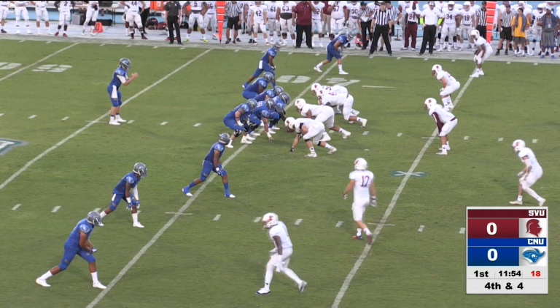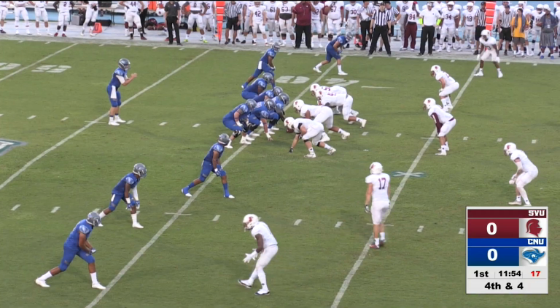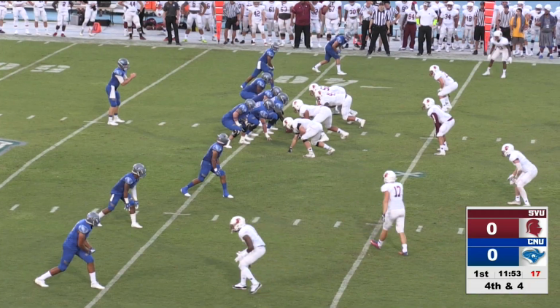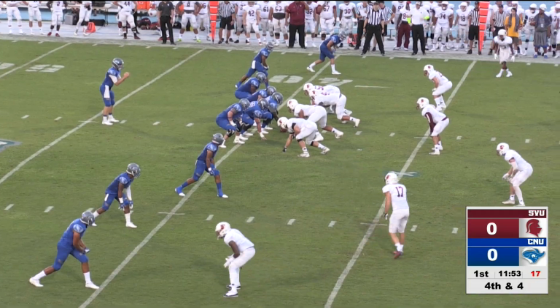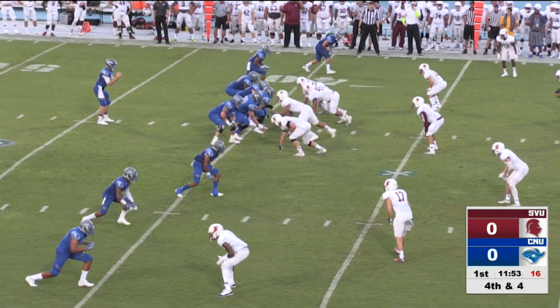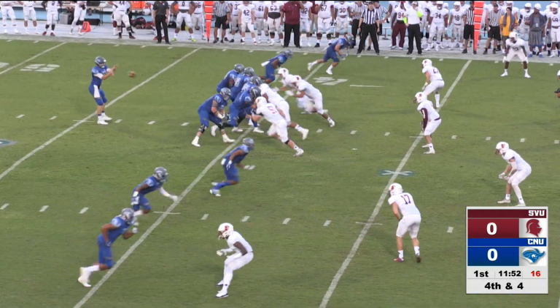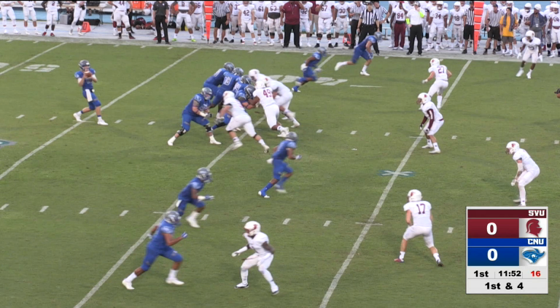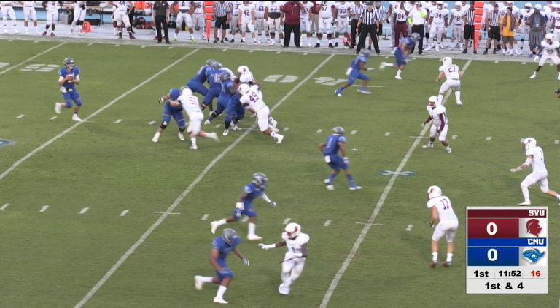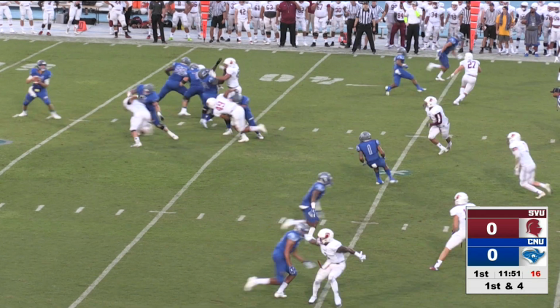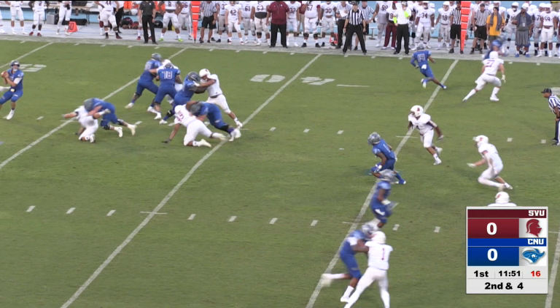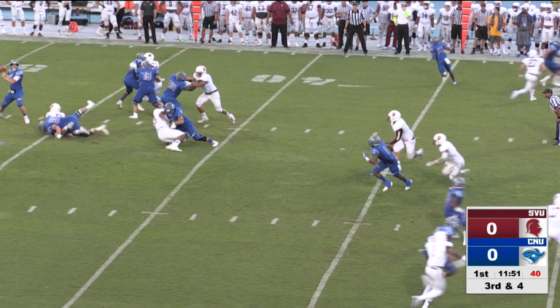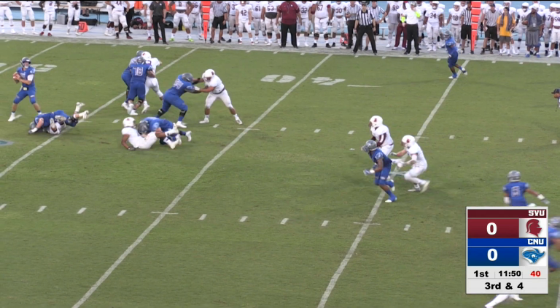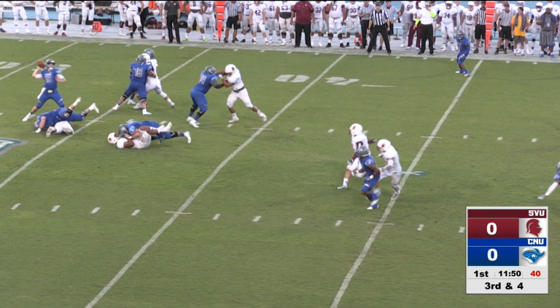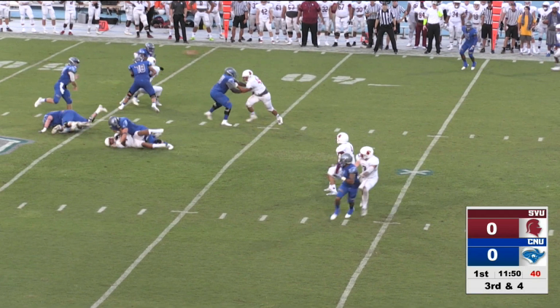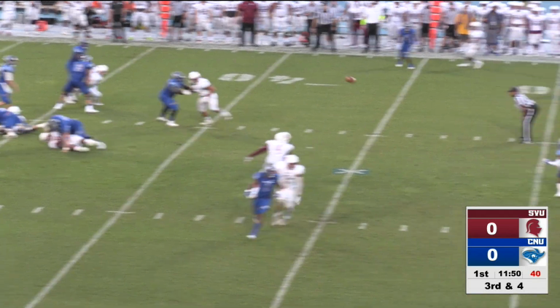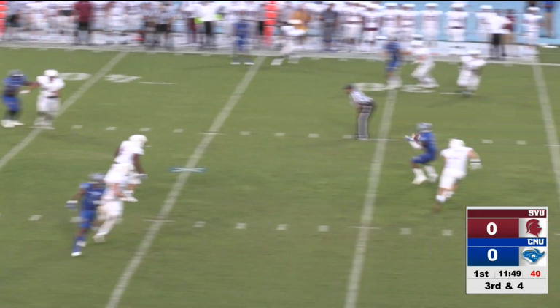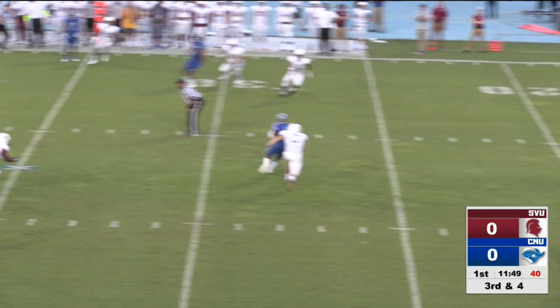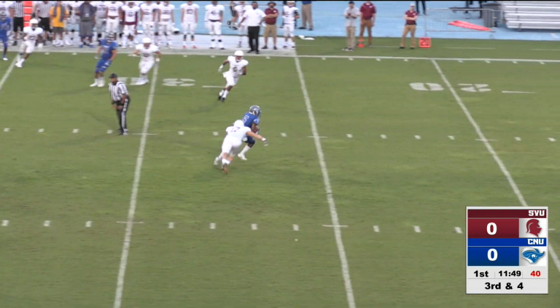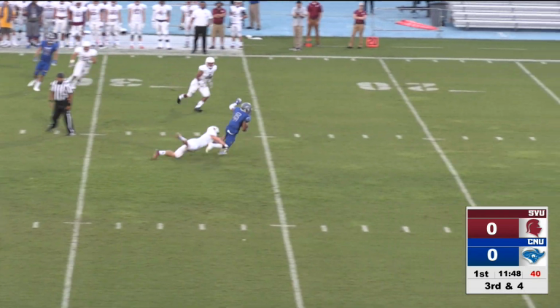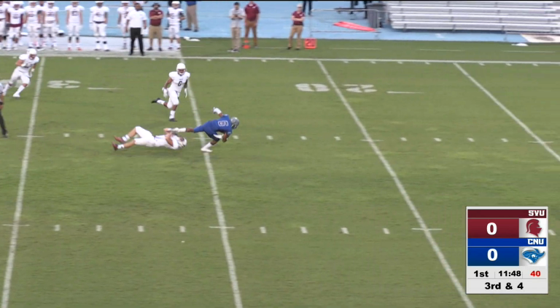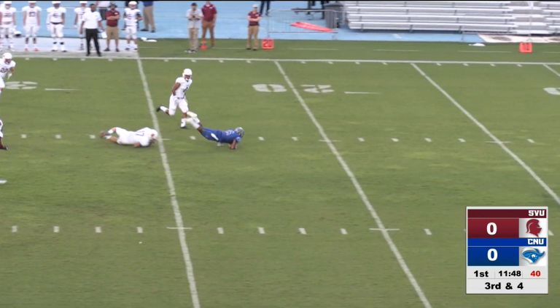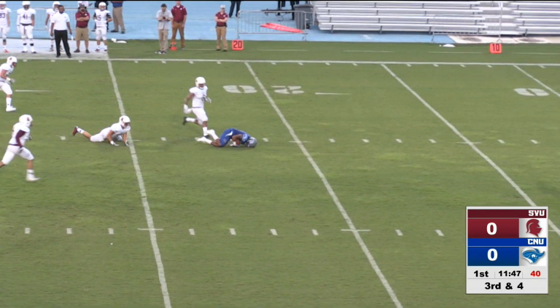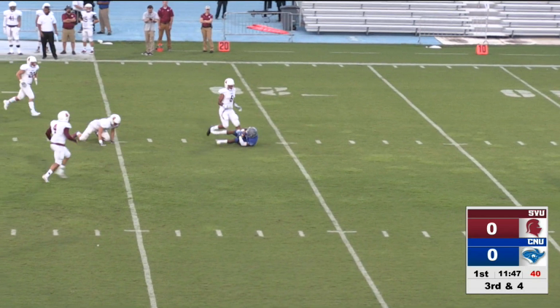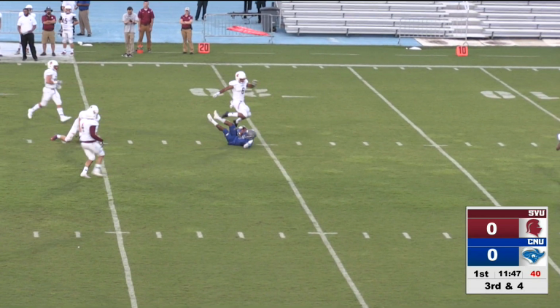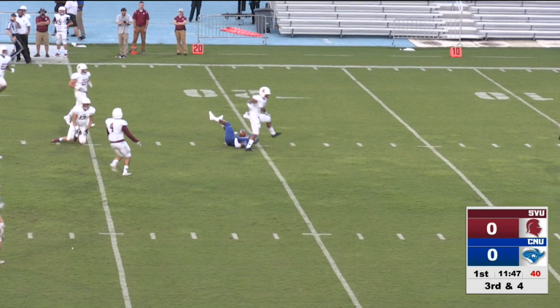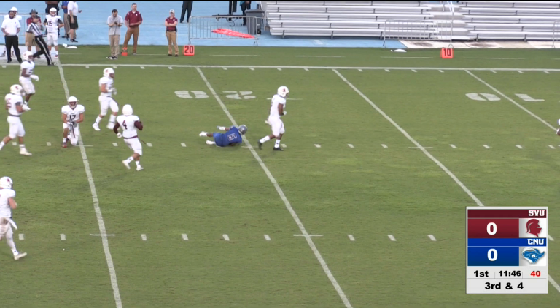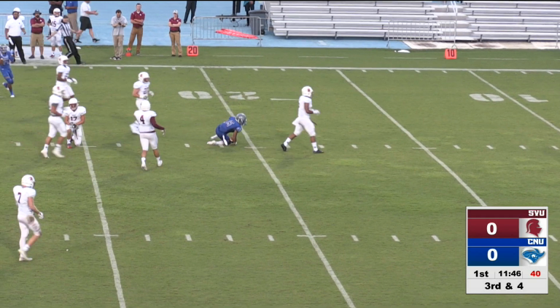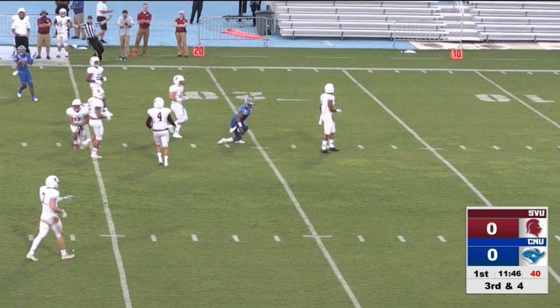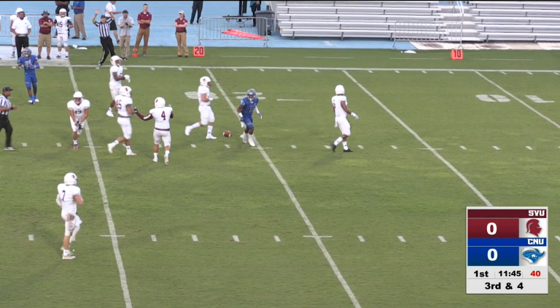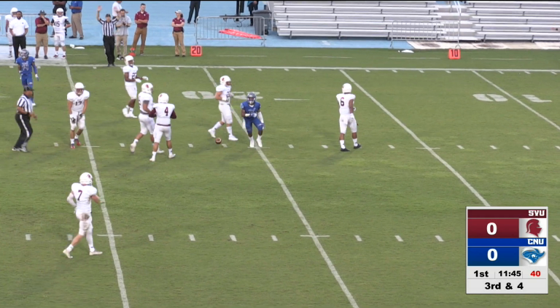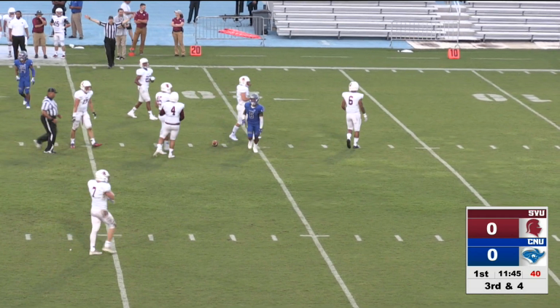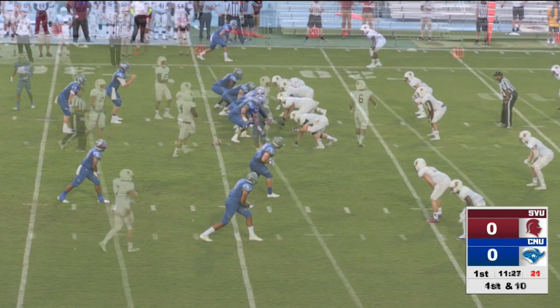The Captains as they try to keep the drive going. Shotgun snap, Anderson in the pocket, lets it go over the middle. Pass is caught for the first down and down to the 21-yard line.